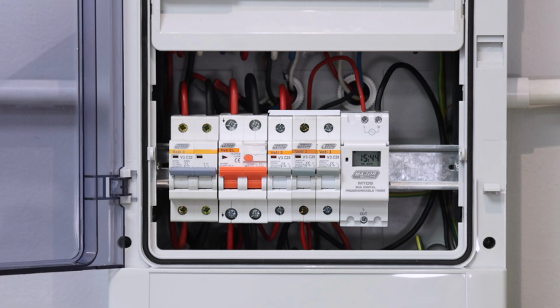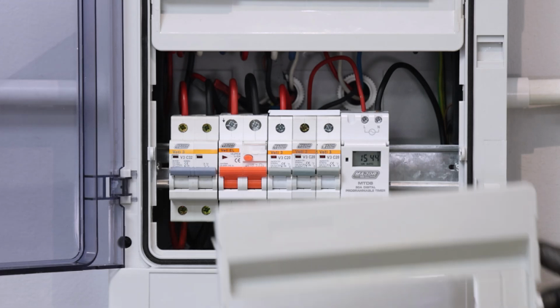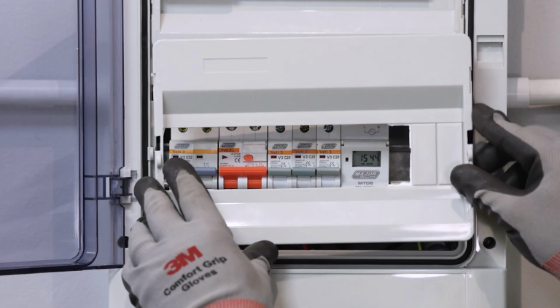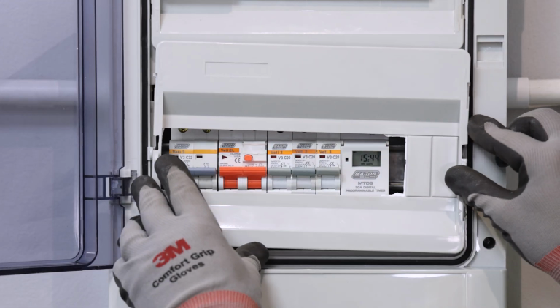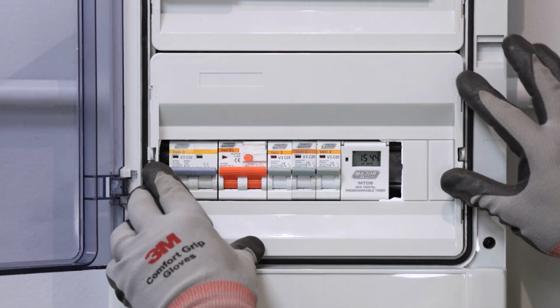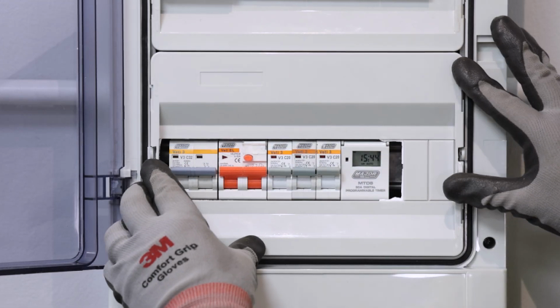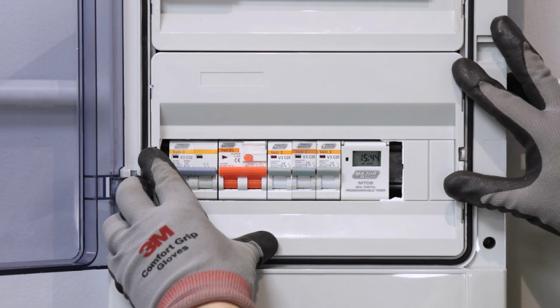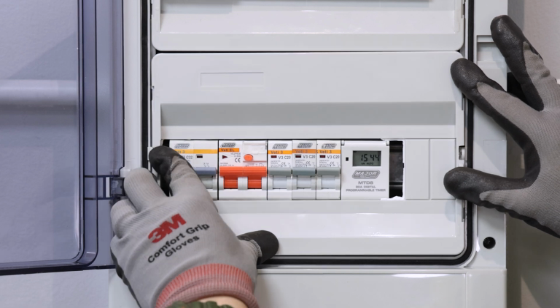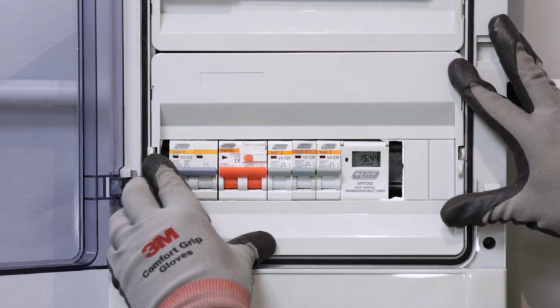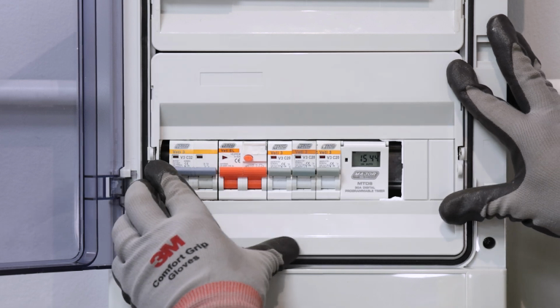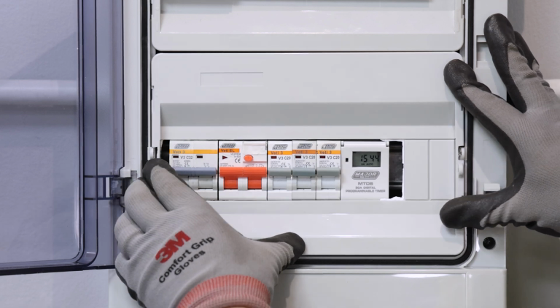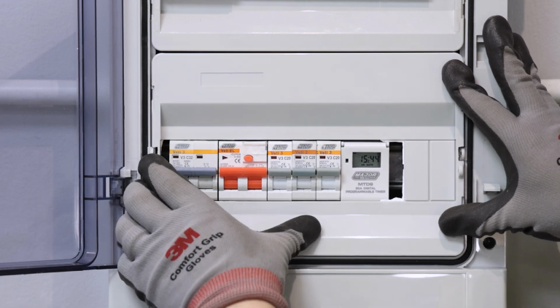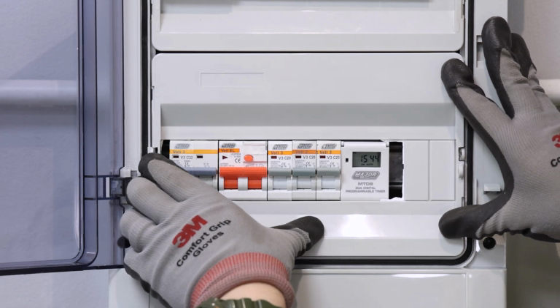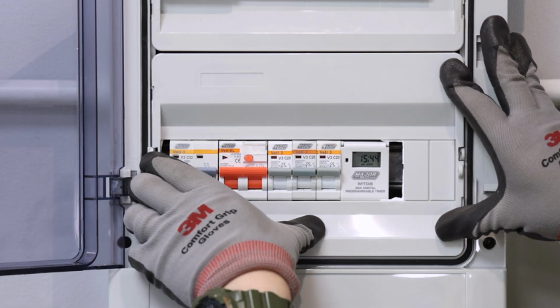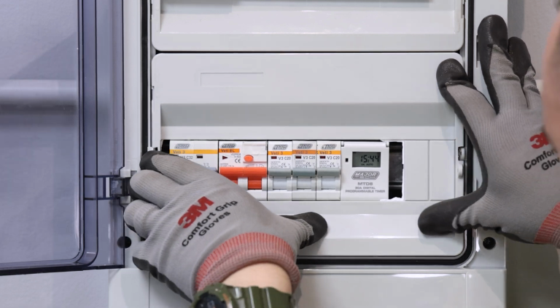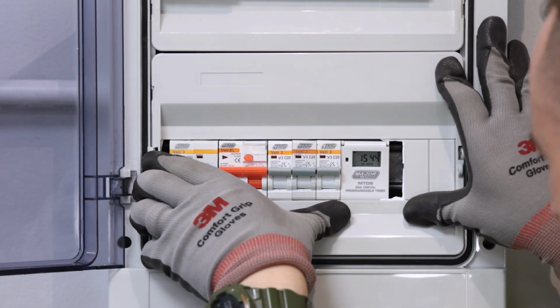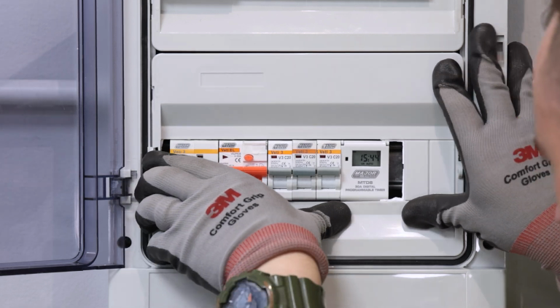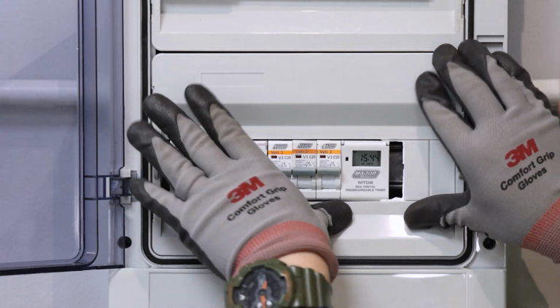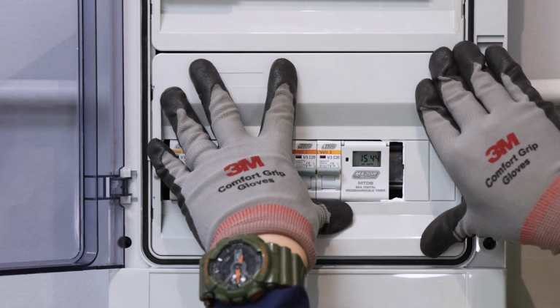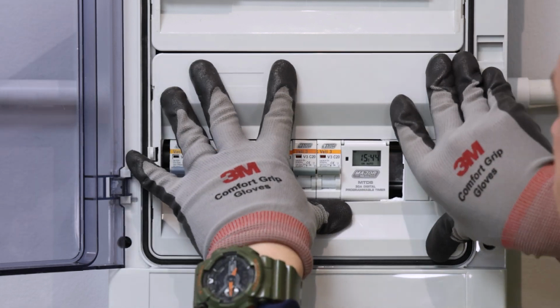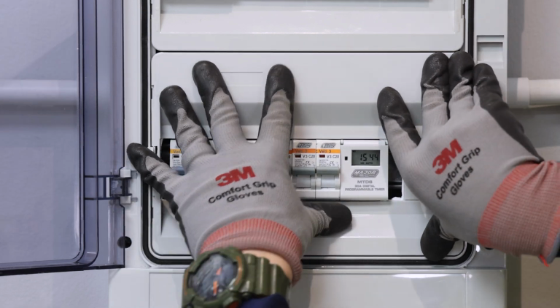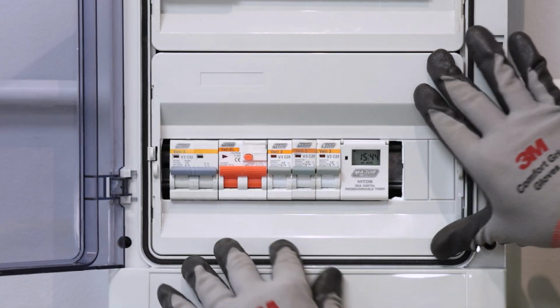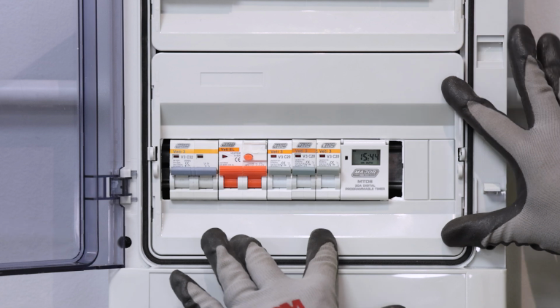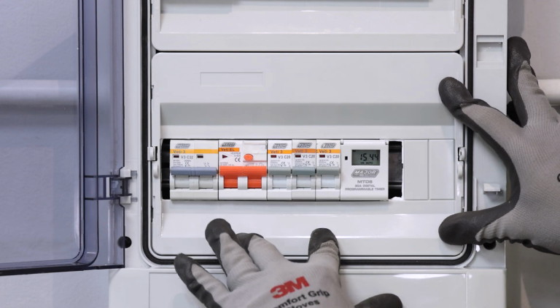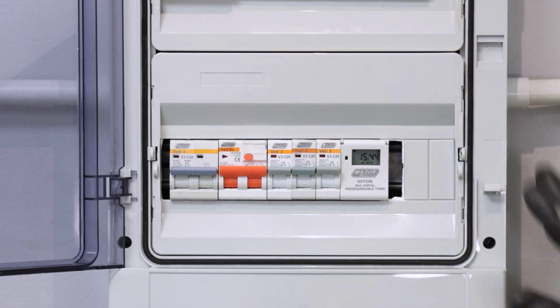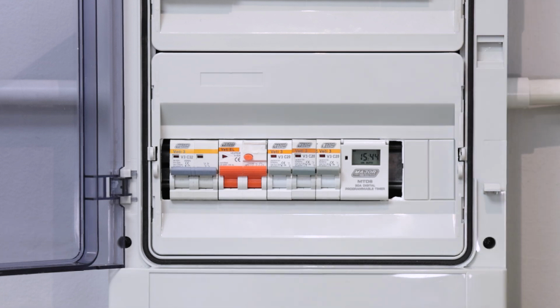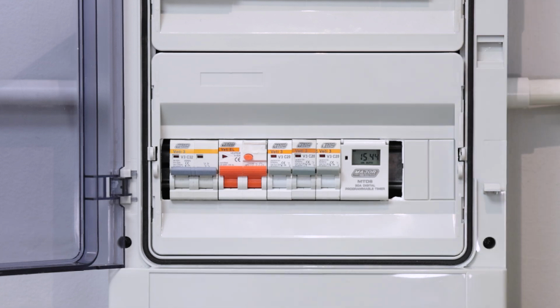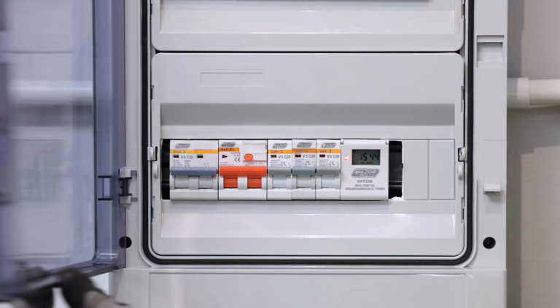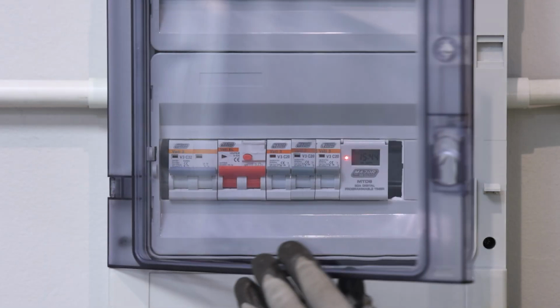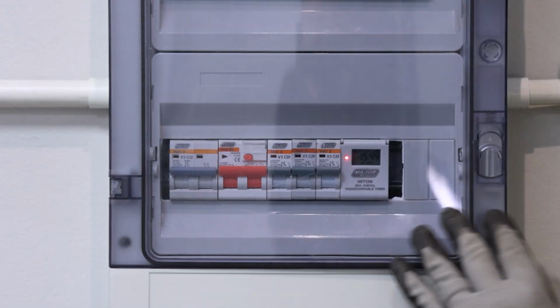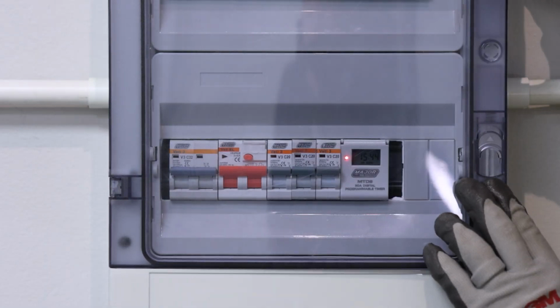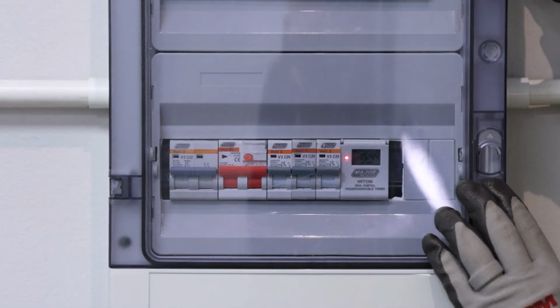With these features, the MTD8 provides a flexible and reliable way to automate your electrical circuits, giving you full control from scheduling to manual operation and more.